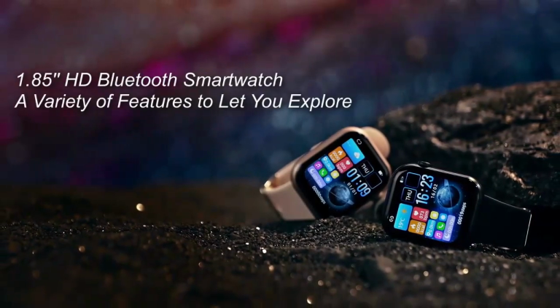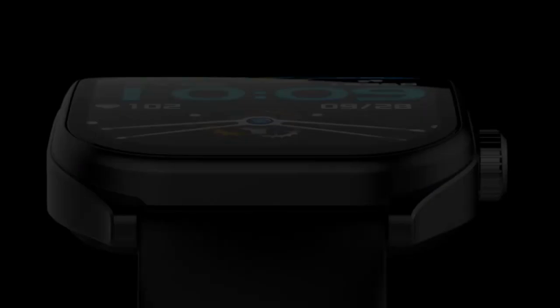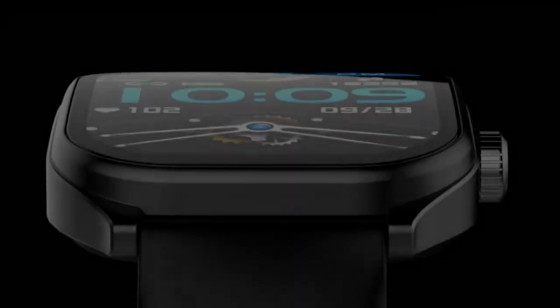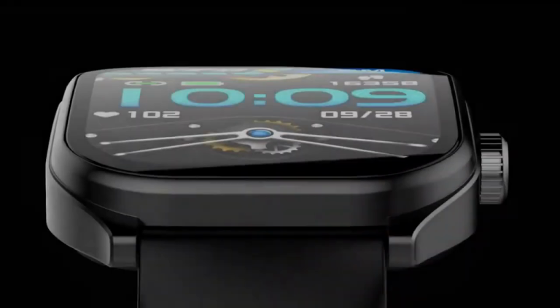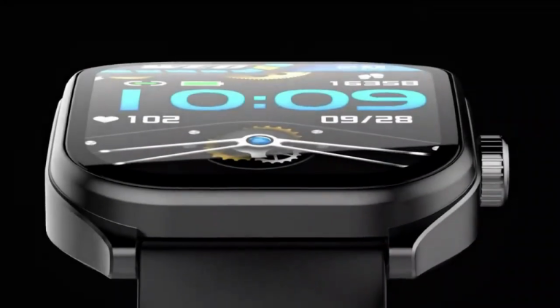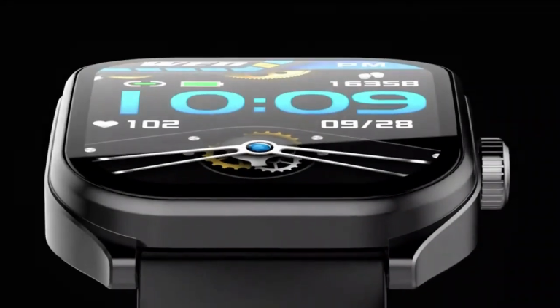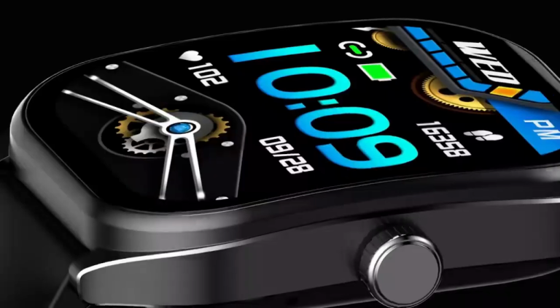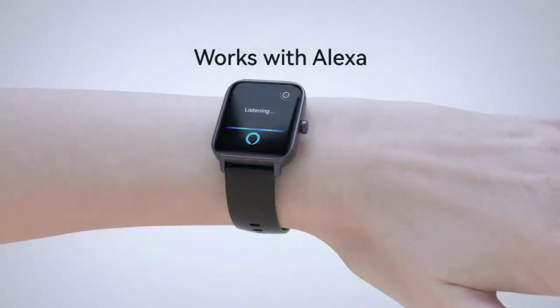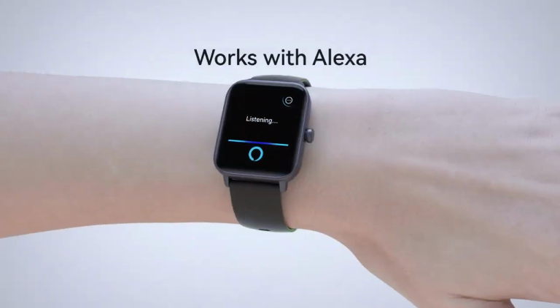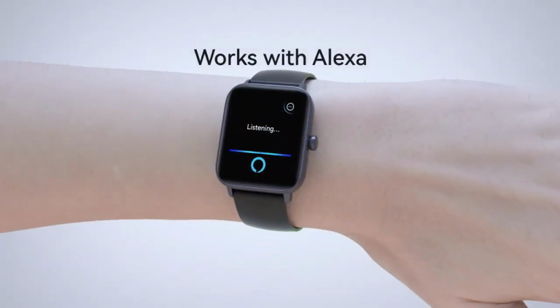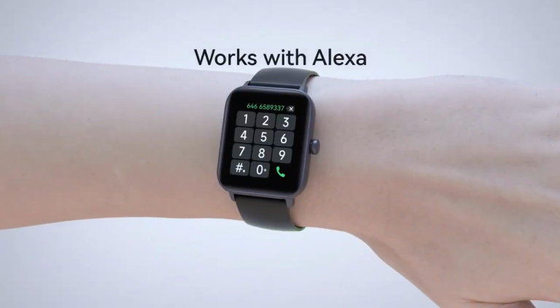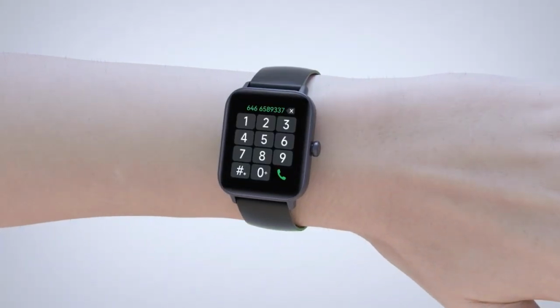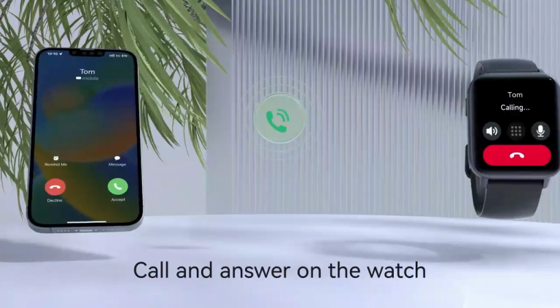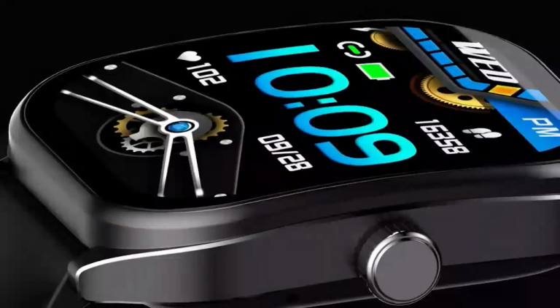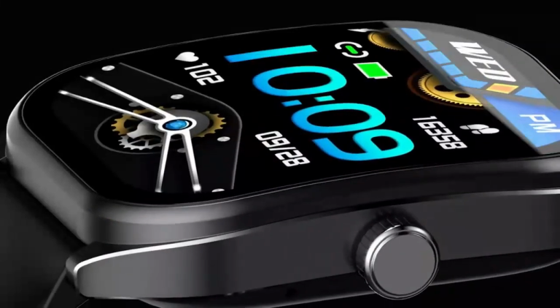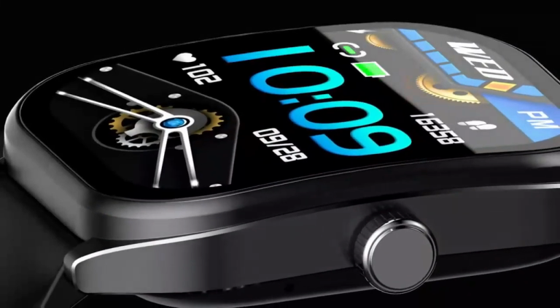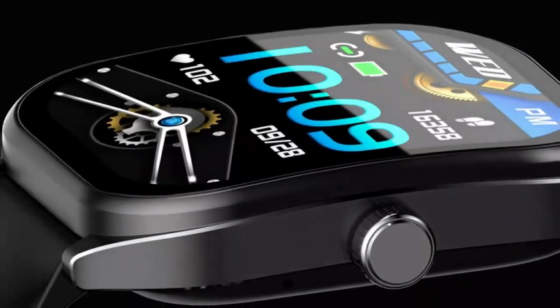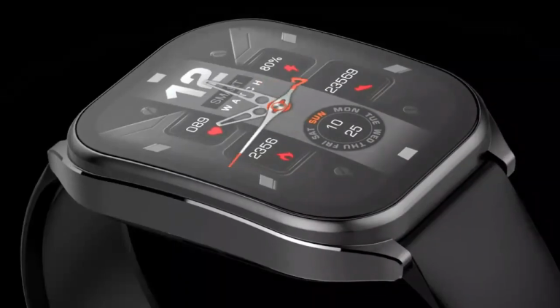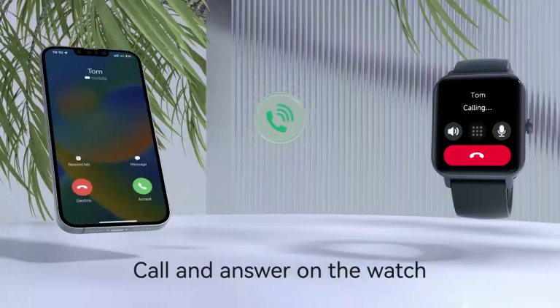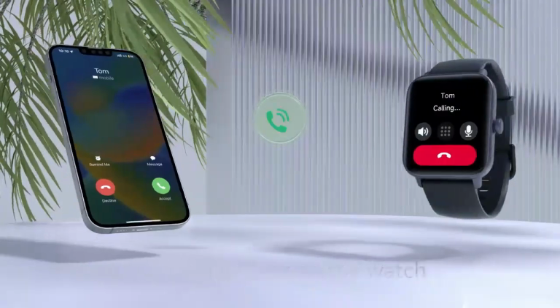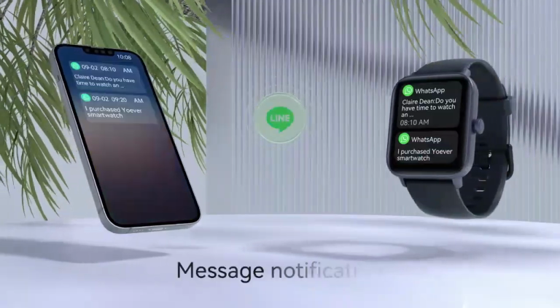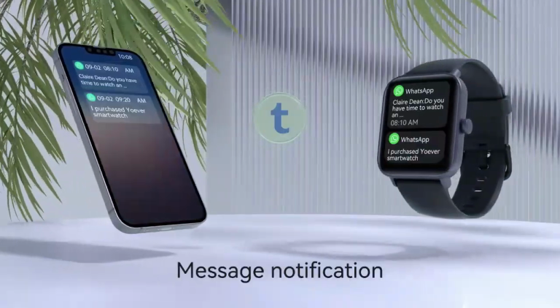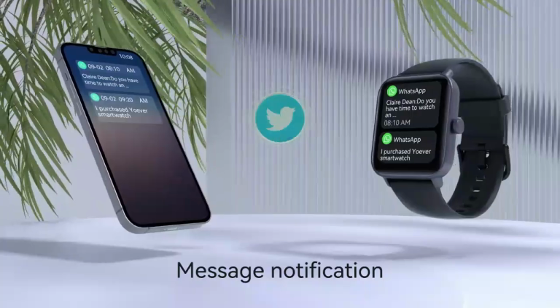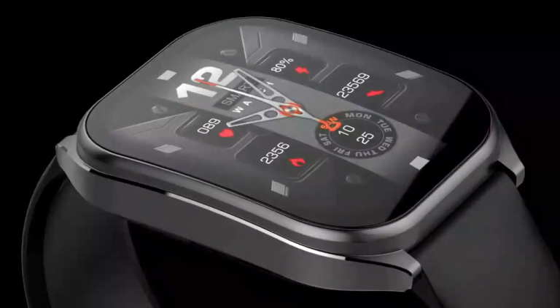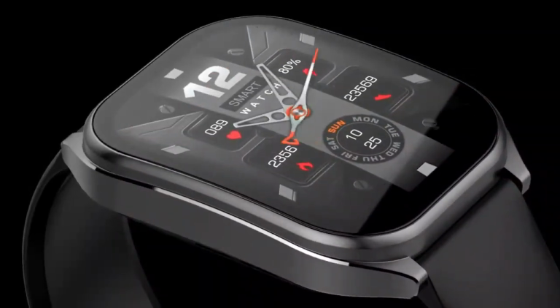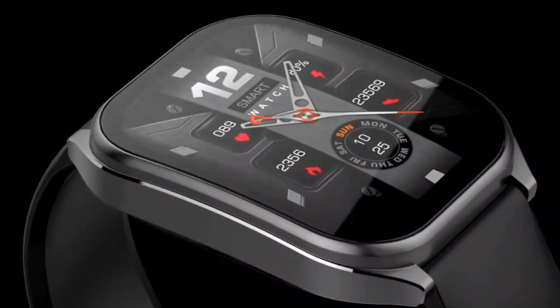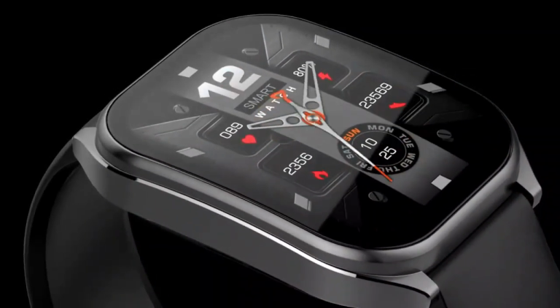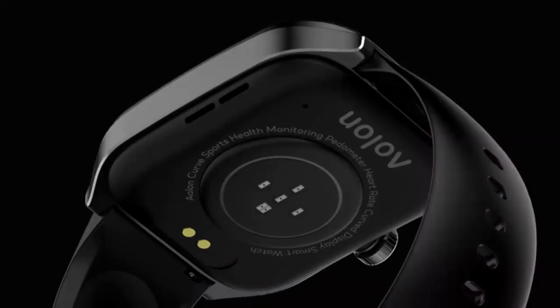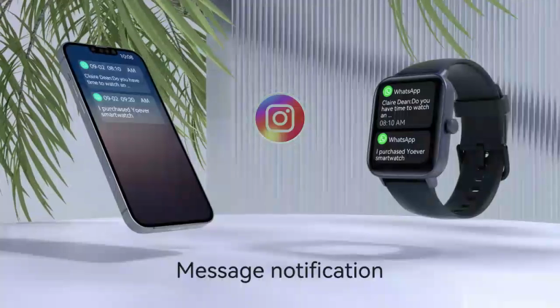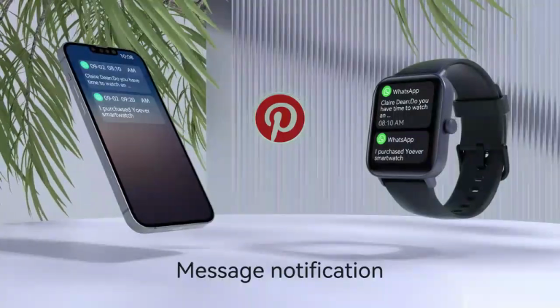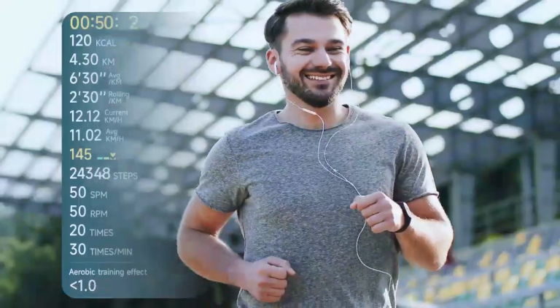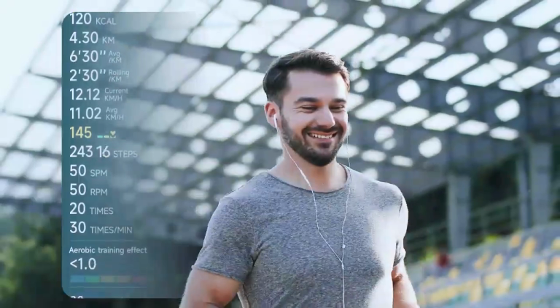The Samsung Galaxy Watch Ultra 47mm LTE is the ultimate AI-powered smartwatch for fitness and productivity. With 24/7 connectivity, monitor your health with precision.